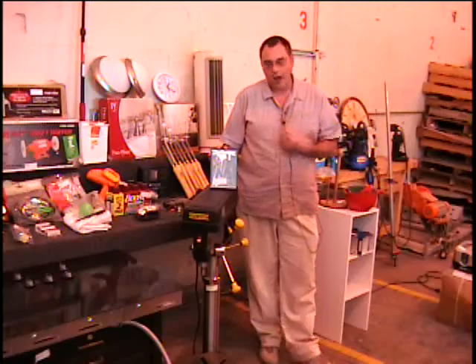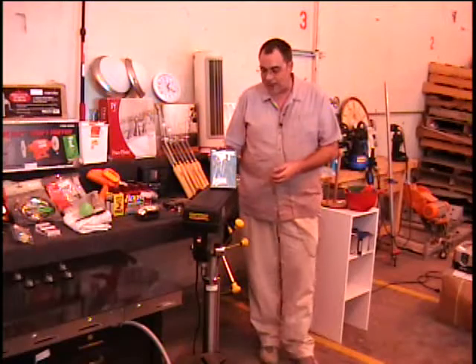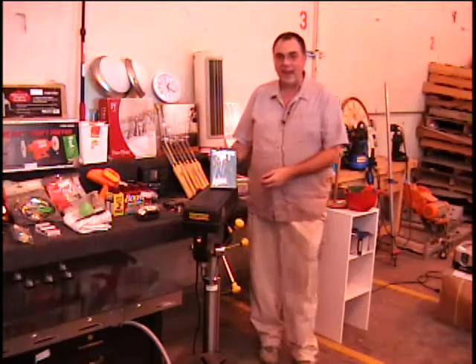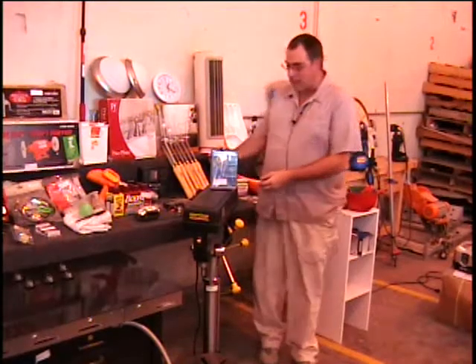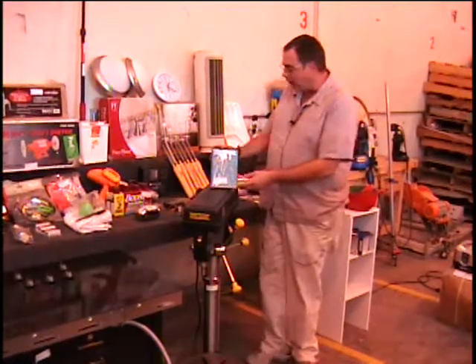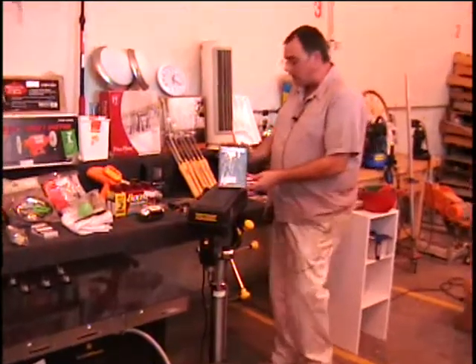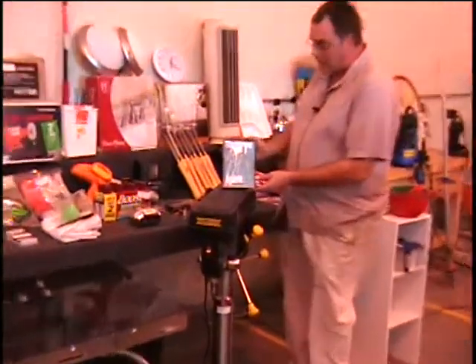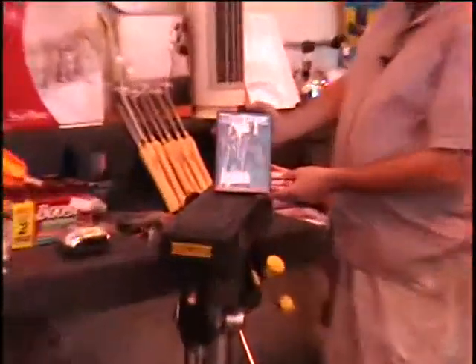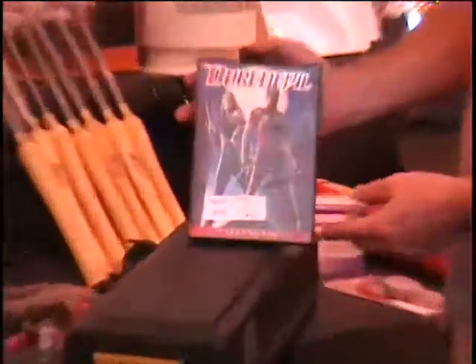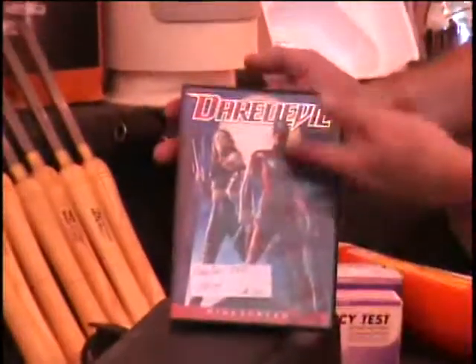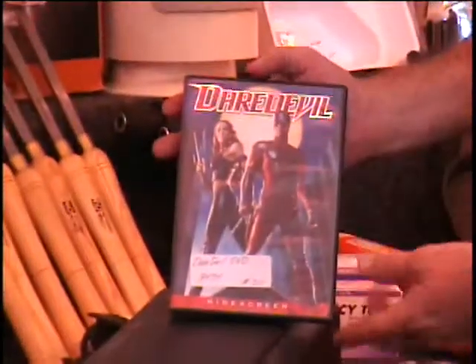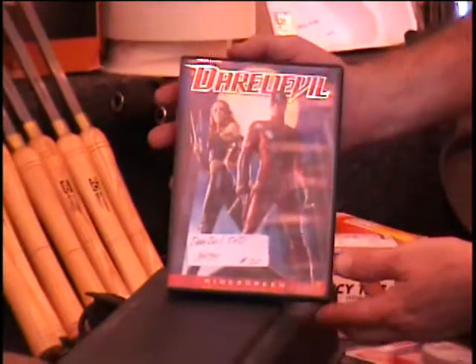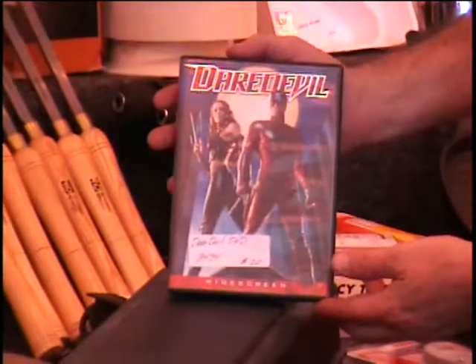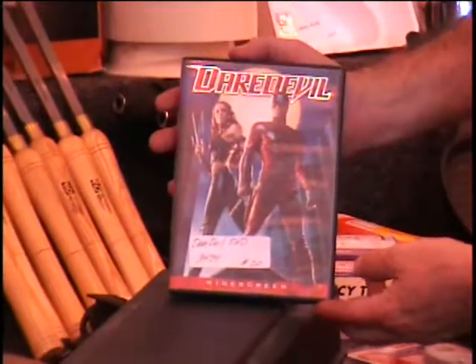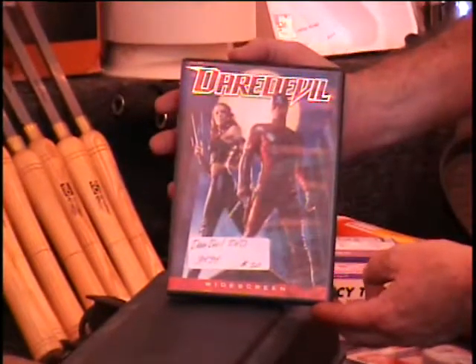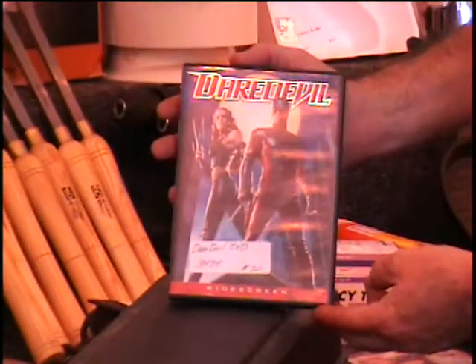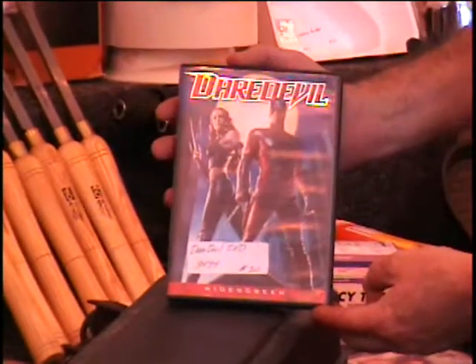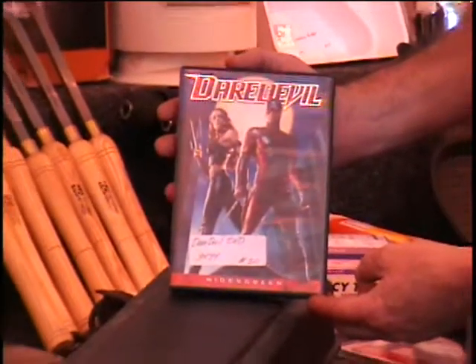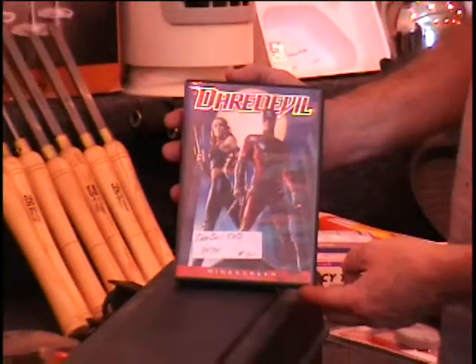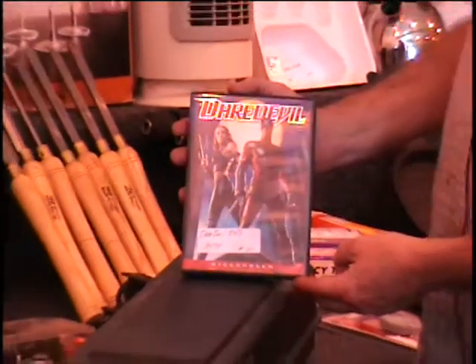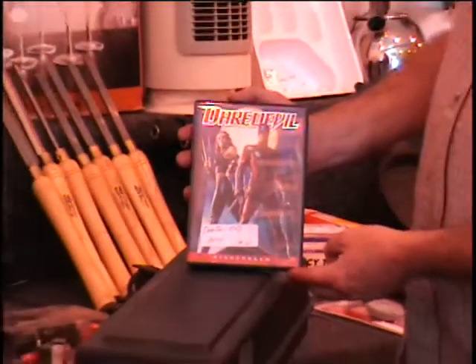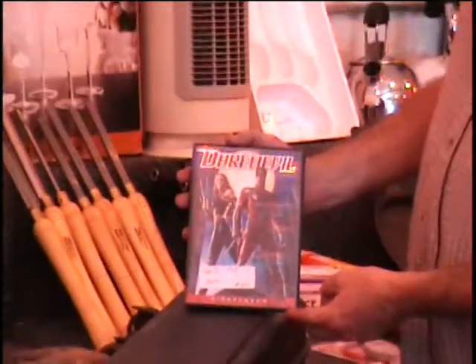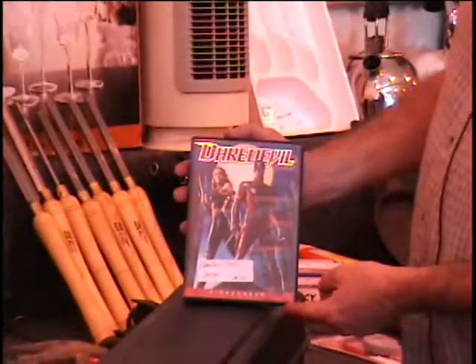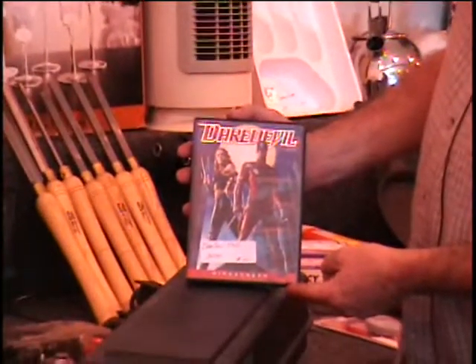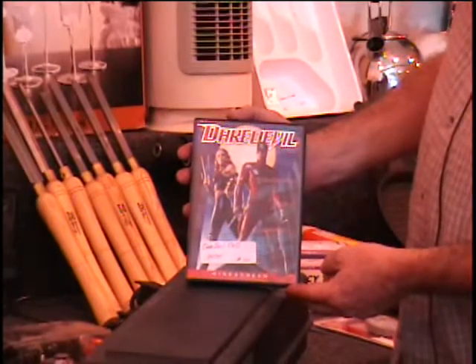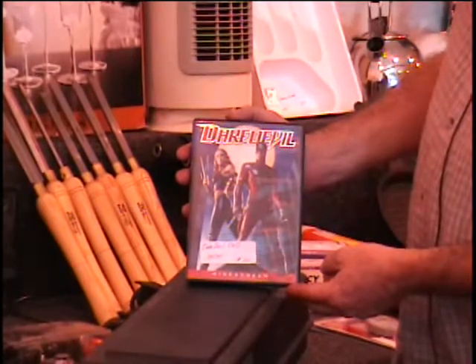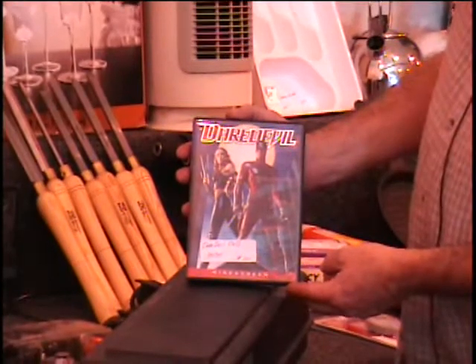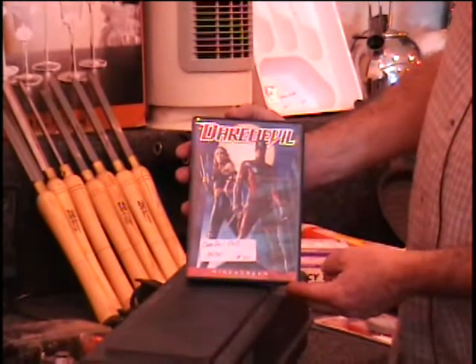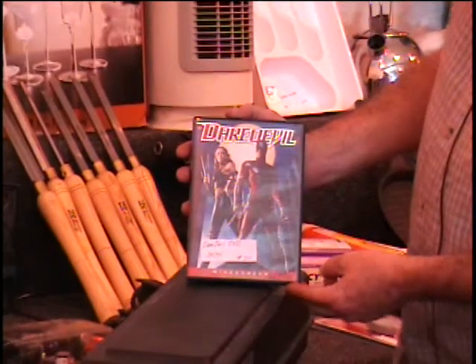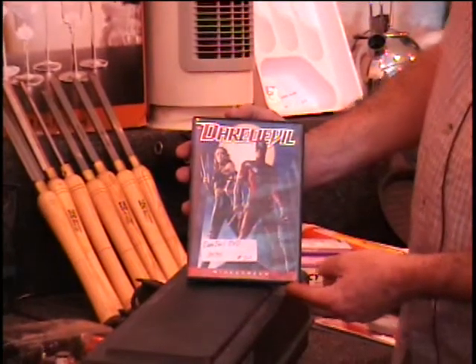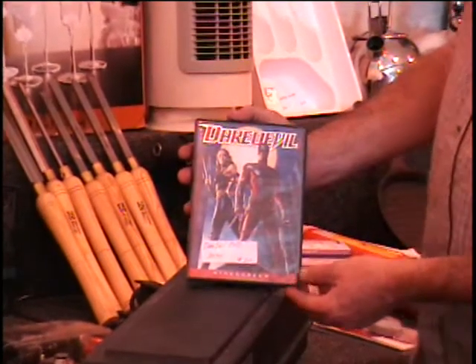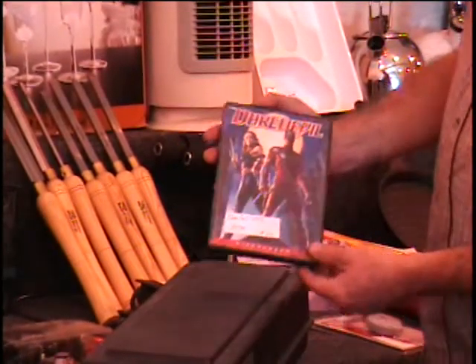All right, everybody. I've got 10 more items for you on table number two. The first item I want to show you is a Daredevil DVD. This is a movie with Ben Affleck, and he plays a blind superhero. Retail price $20.